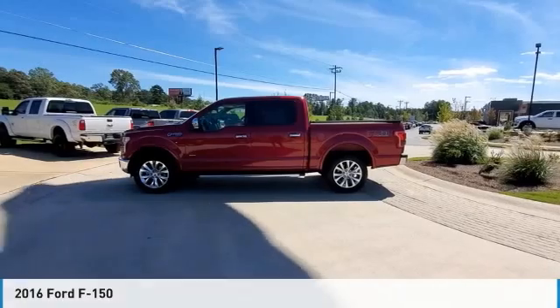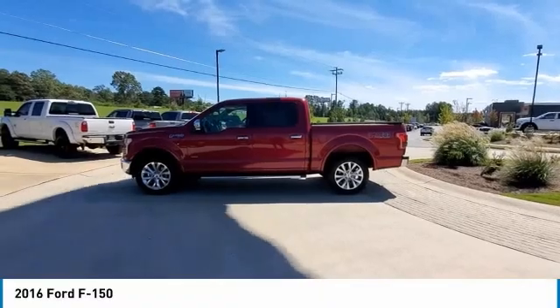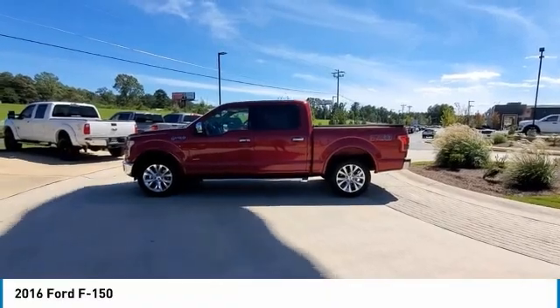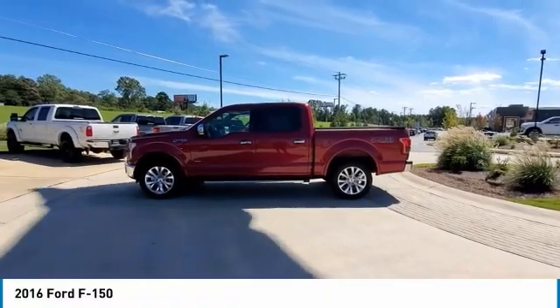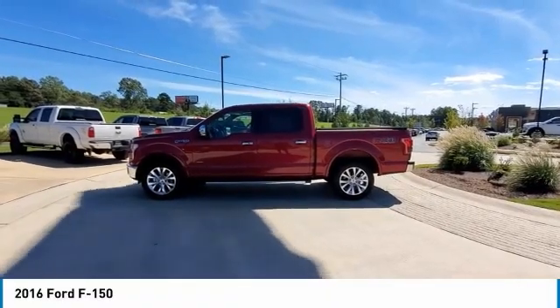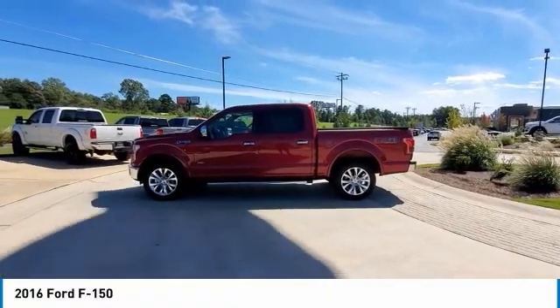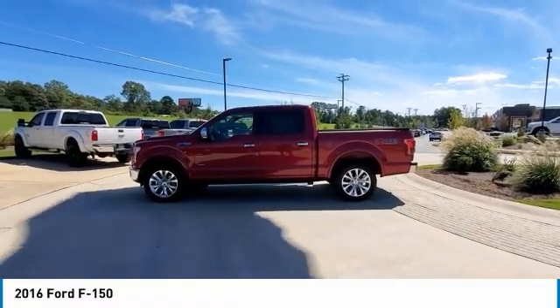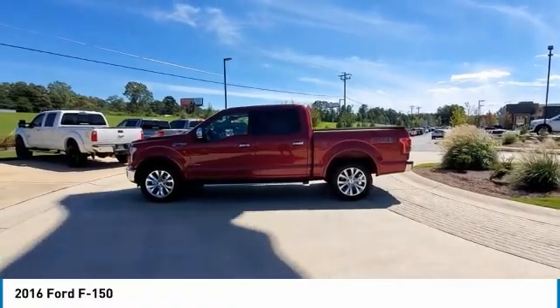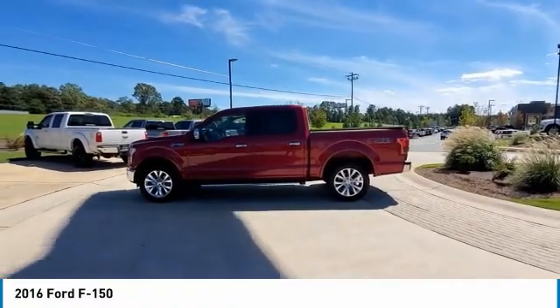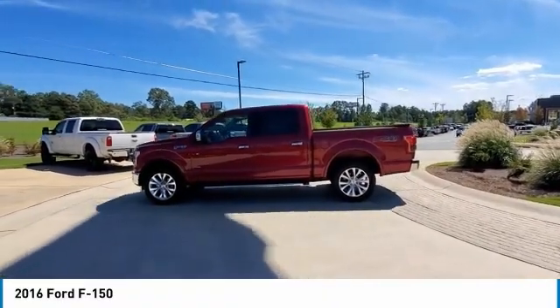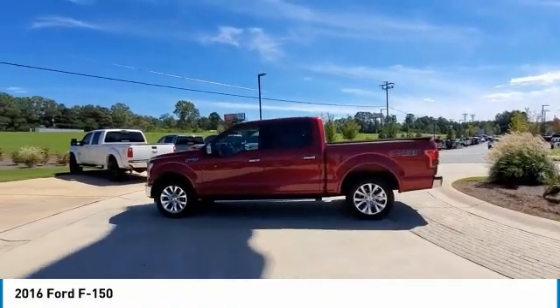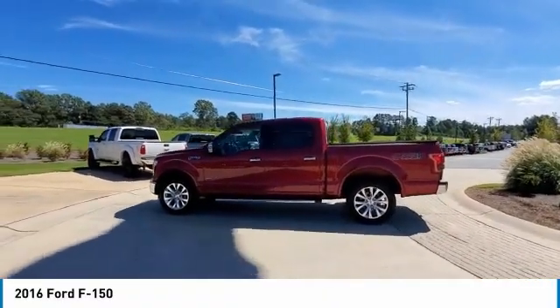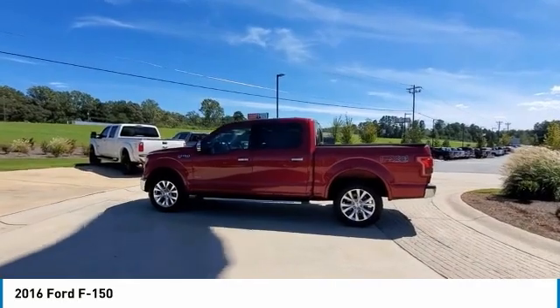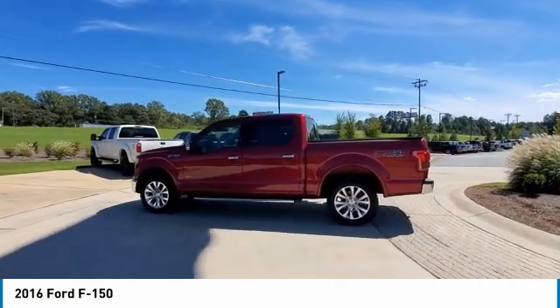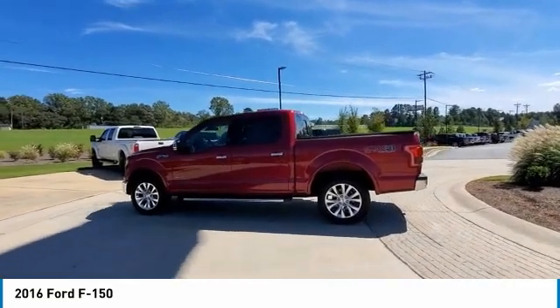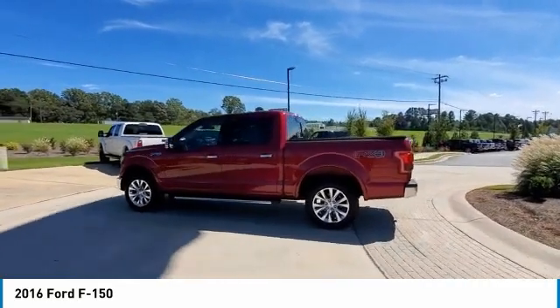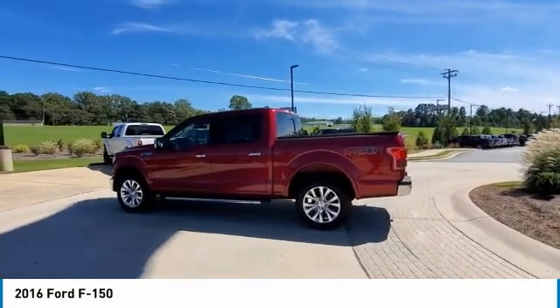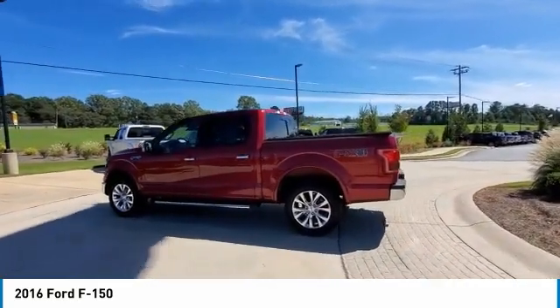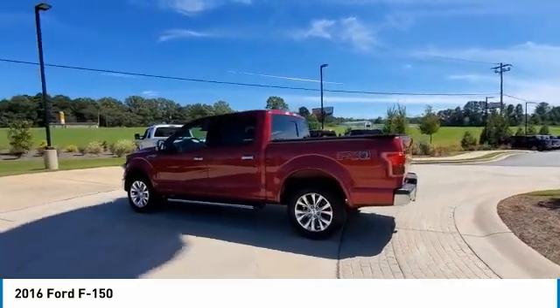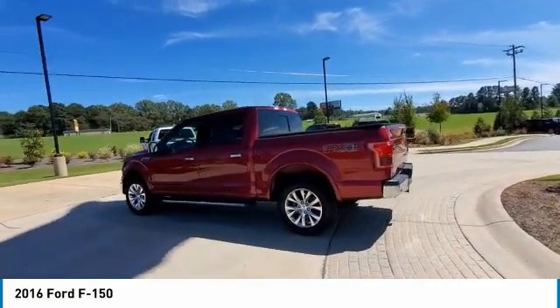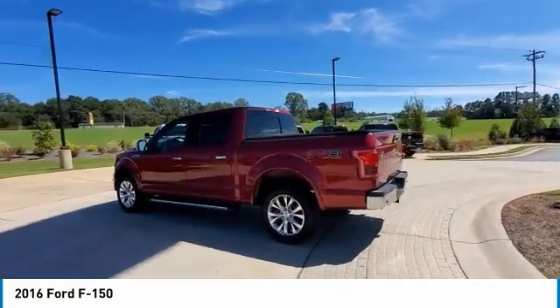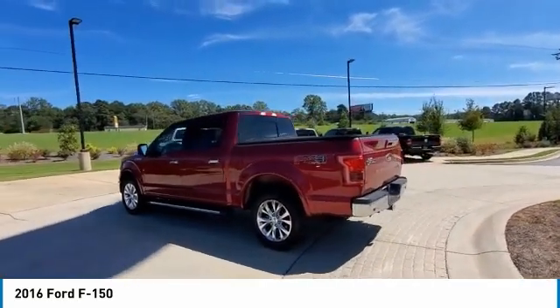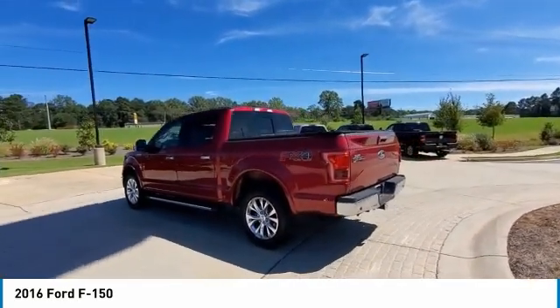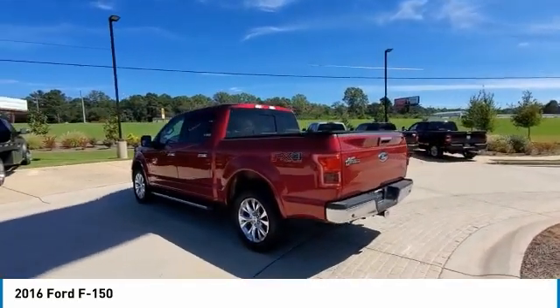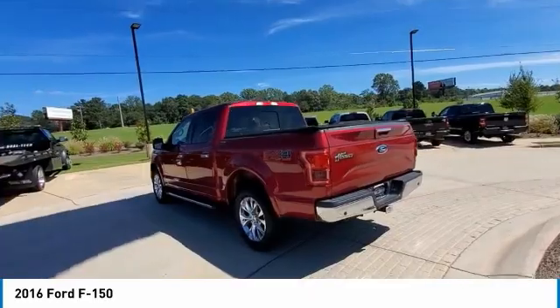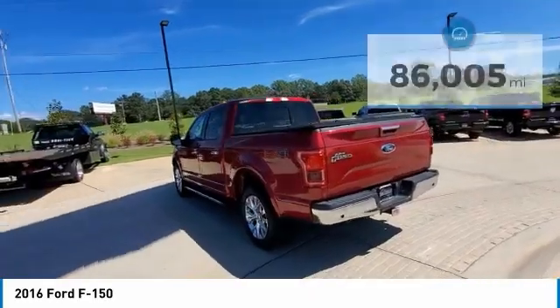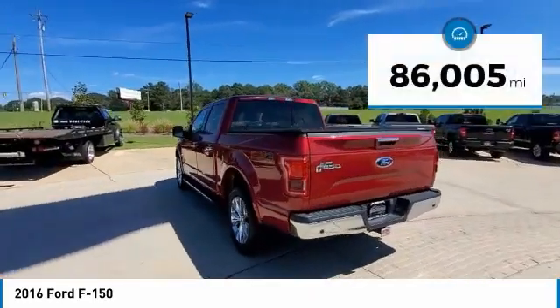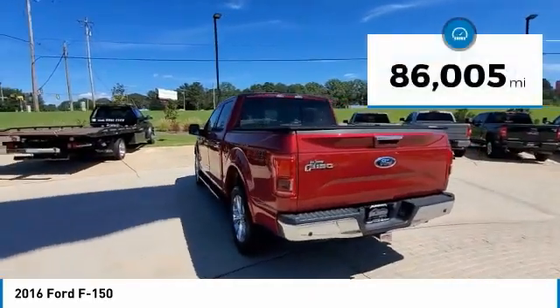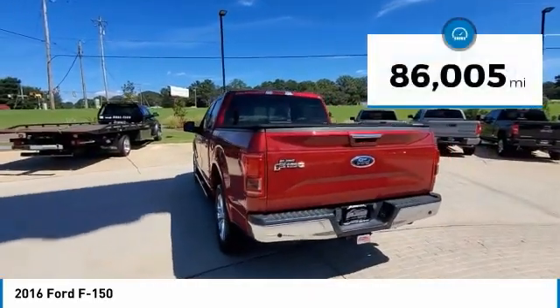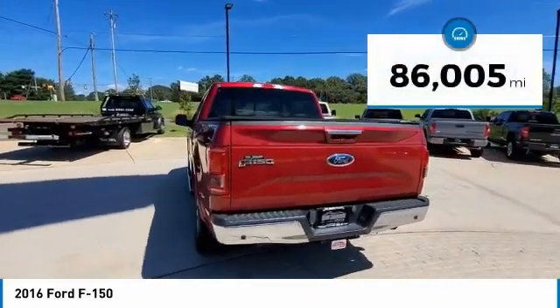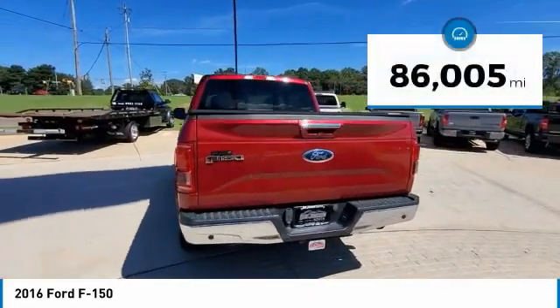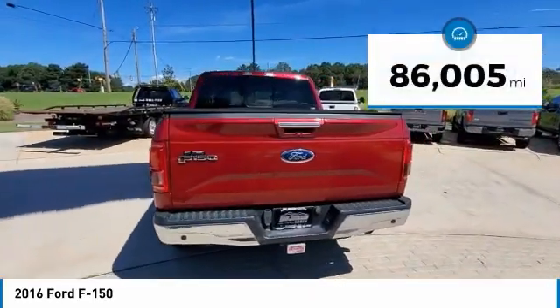Come test drive the 2016 F-150. A Ford F-150 knows how to handle any situation. It's built to follow orders. No whining. This vehicle has less than 90,000 miles.